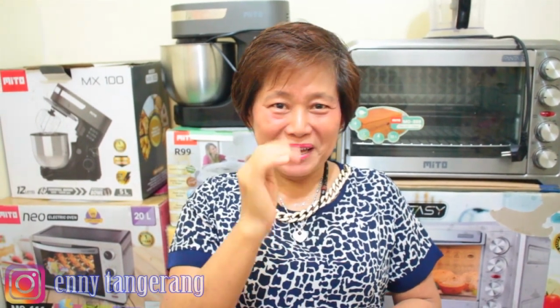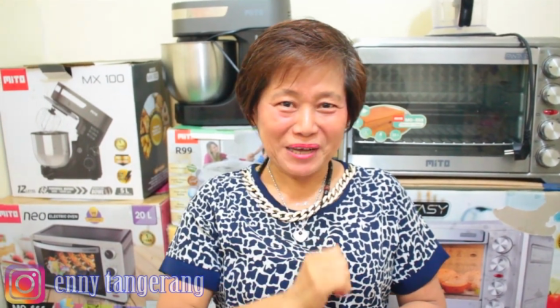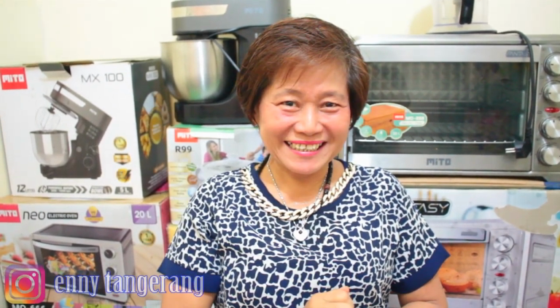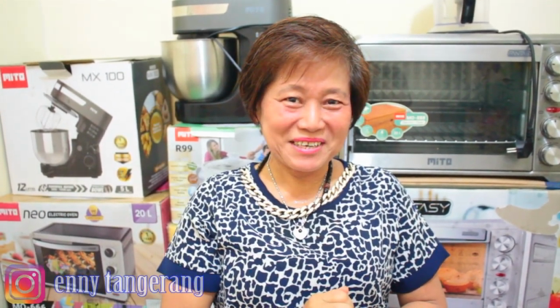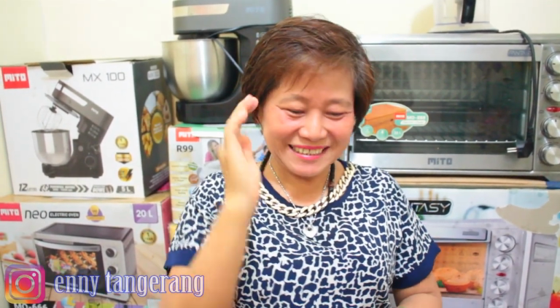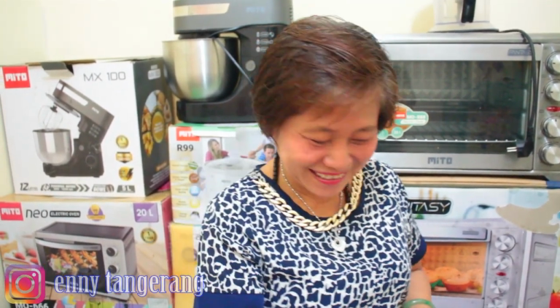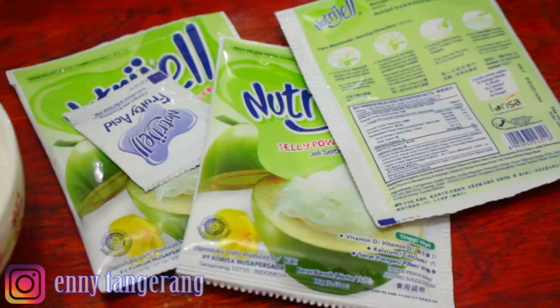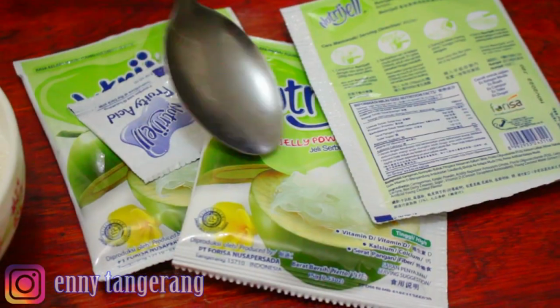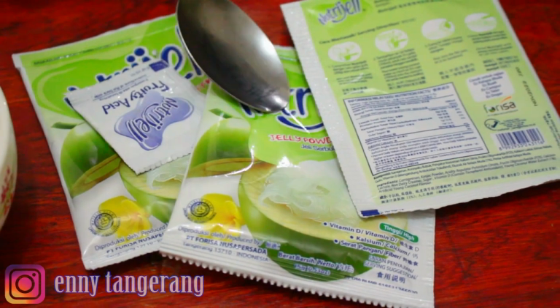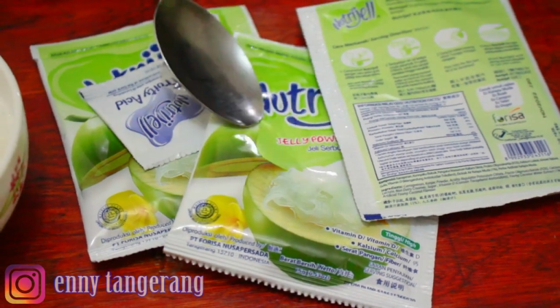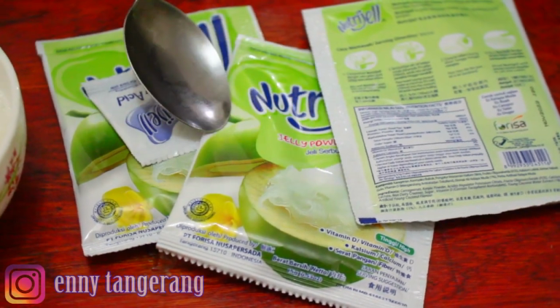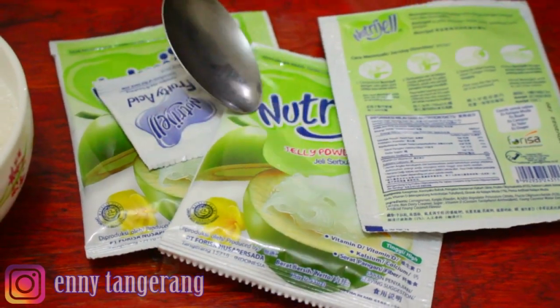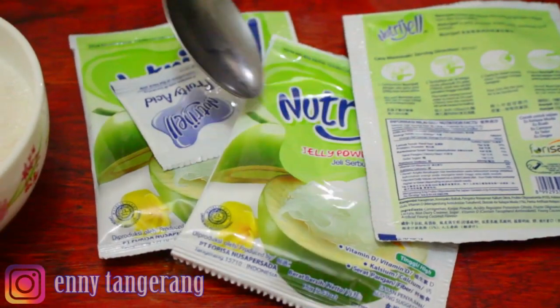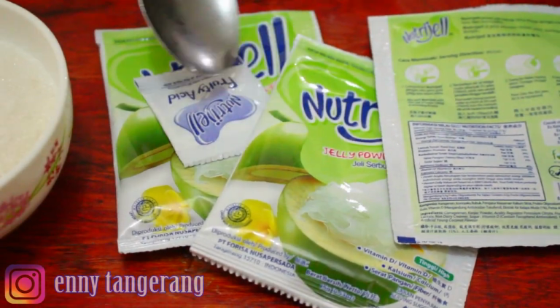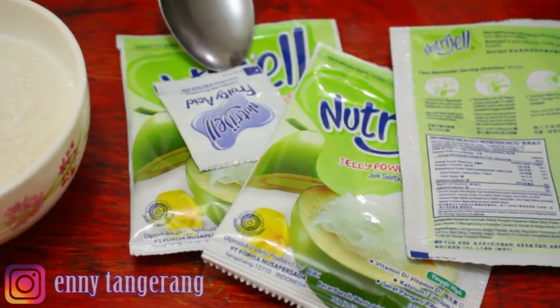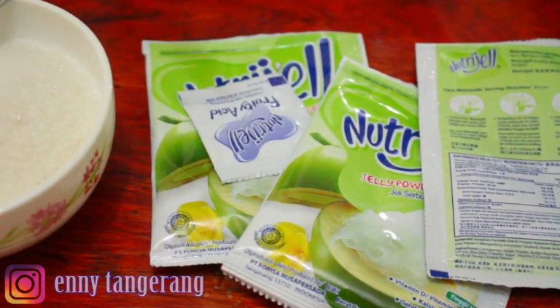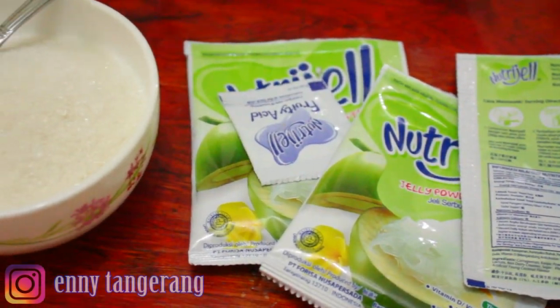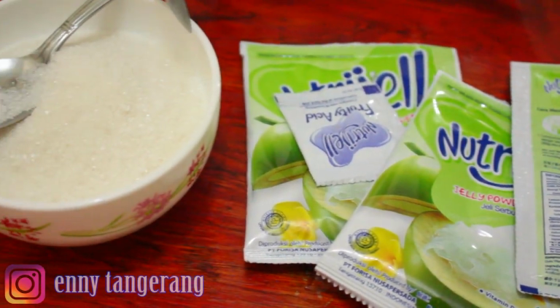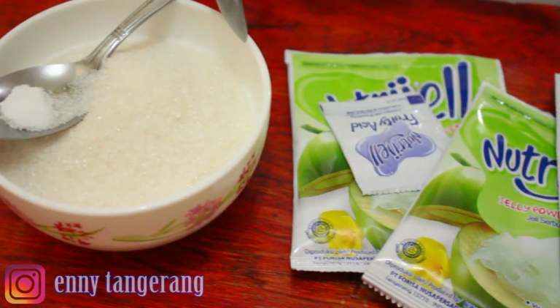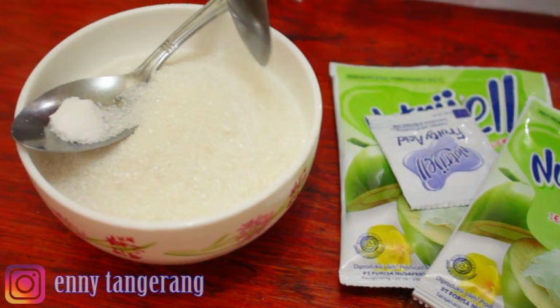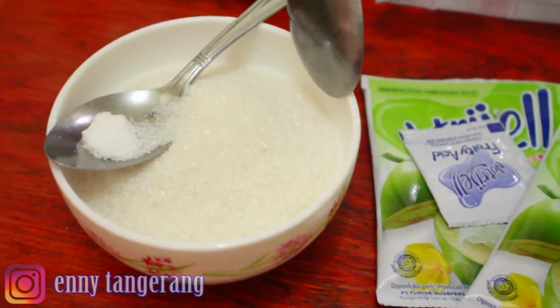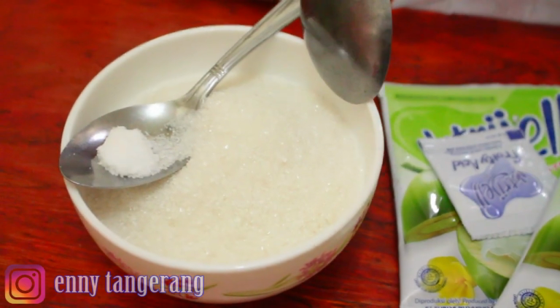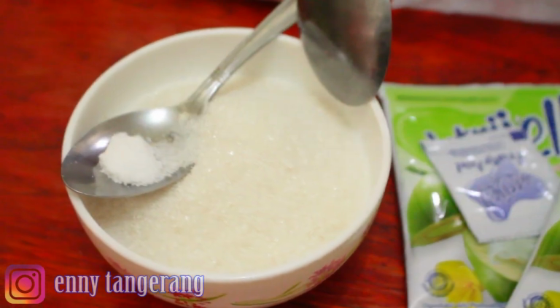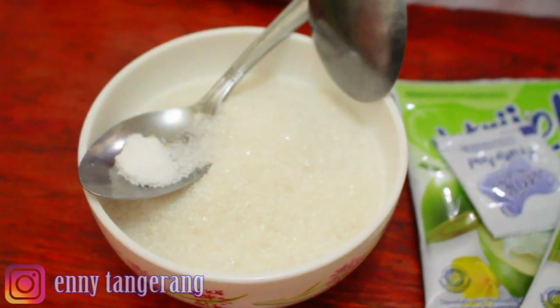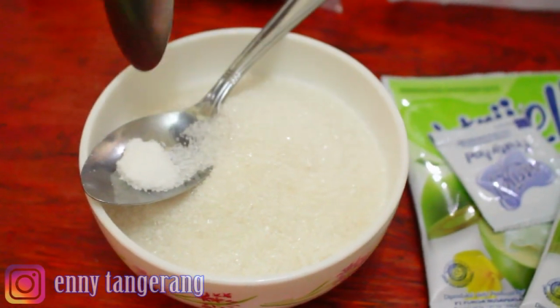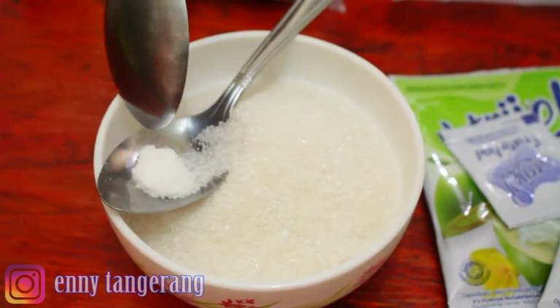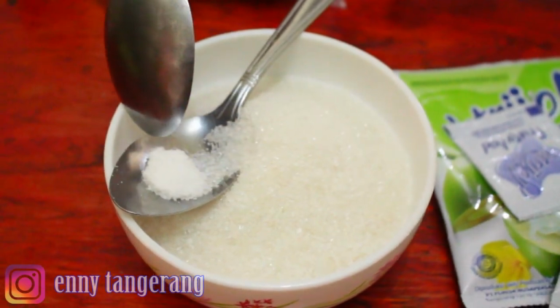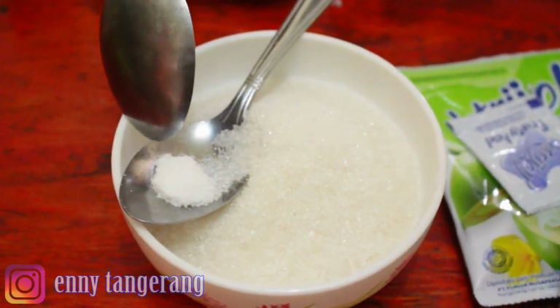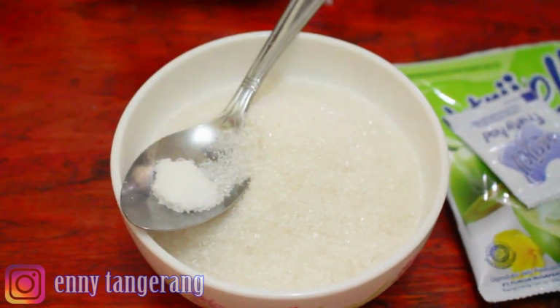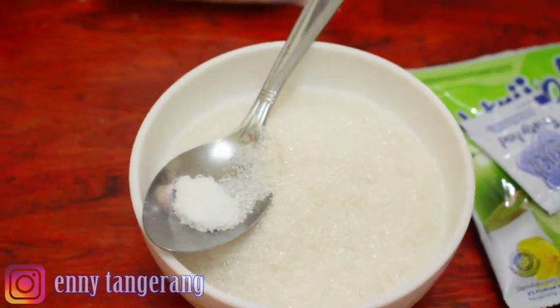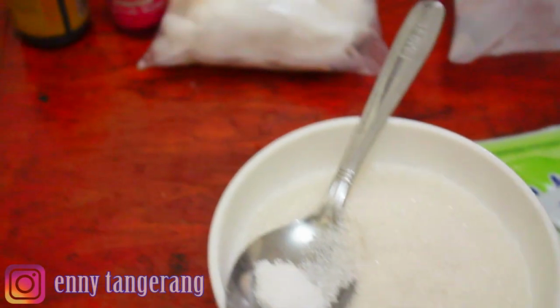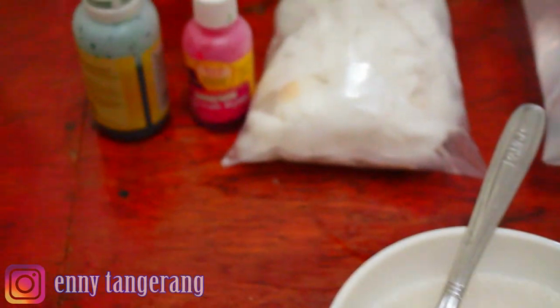Want to know today's recipe? Here are the ingredients I've prepared: Nutrijel young coconut flavor, 3 packets; 200 grams of sugar; and half a teaspoon of salt. Food coloring as needed.